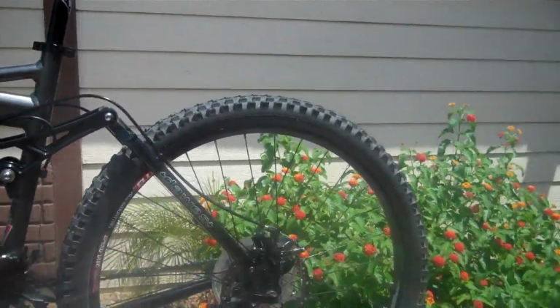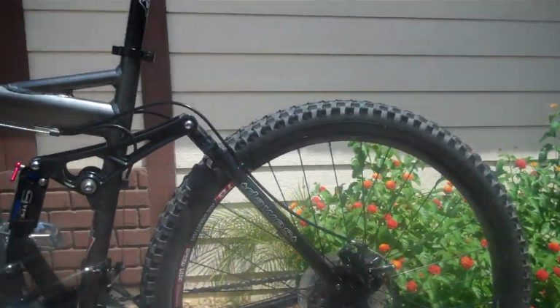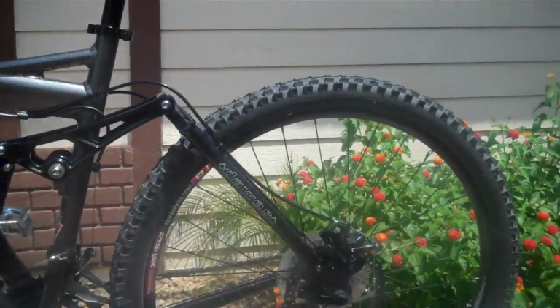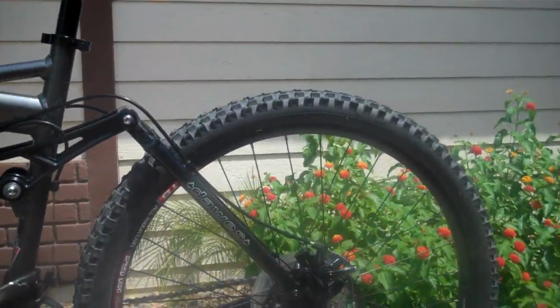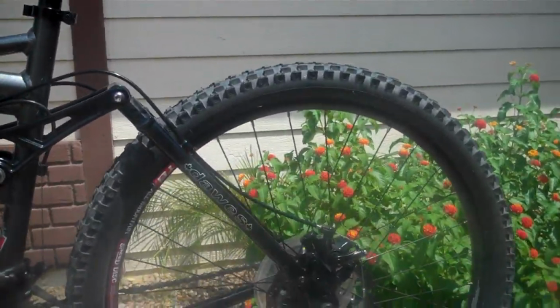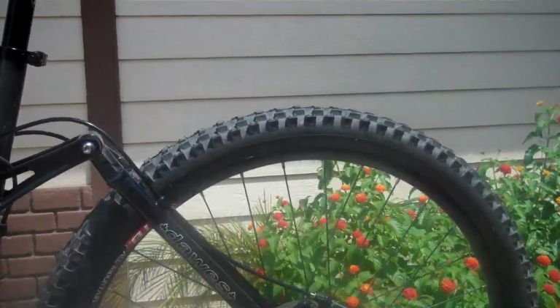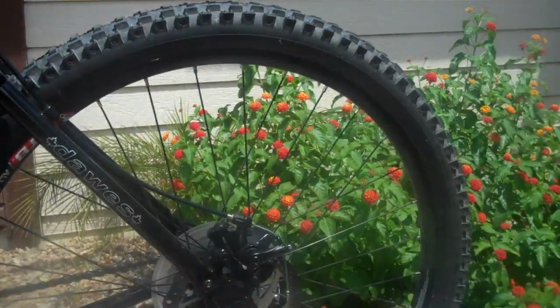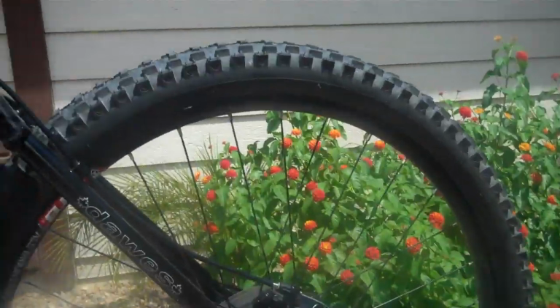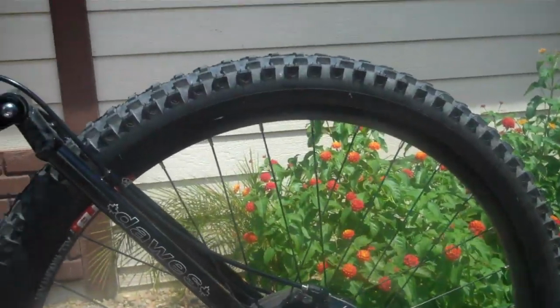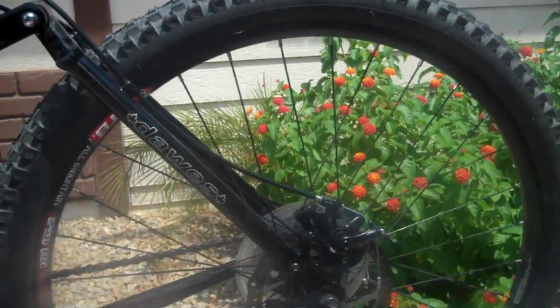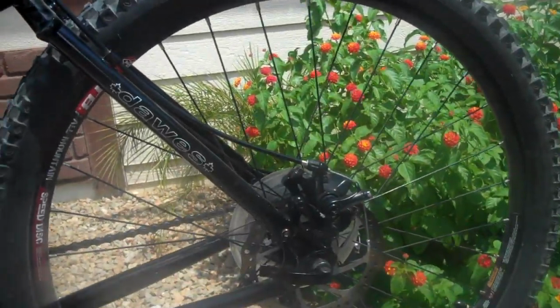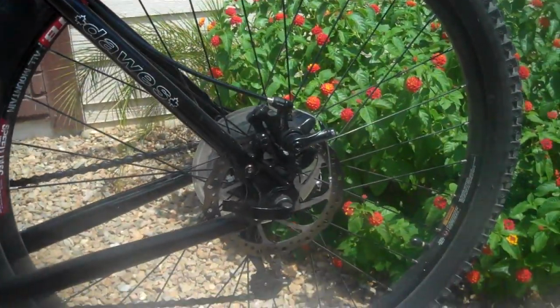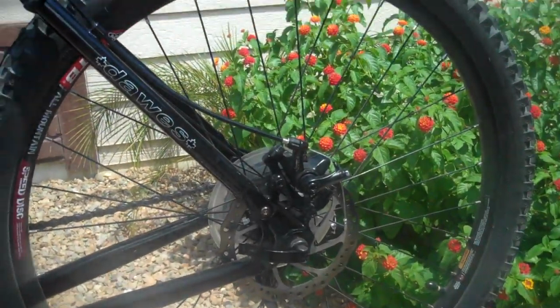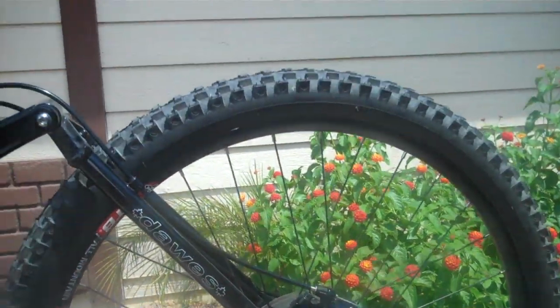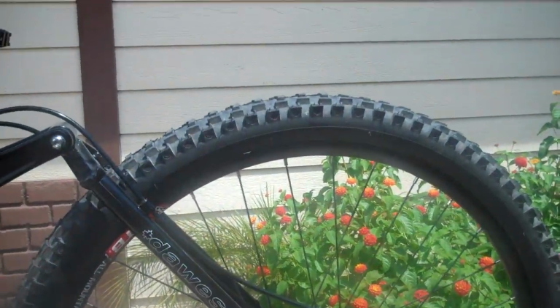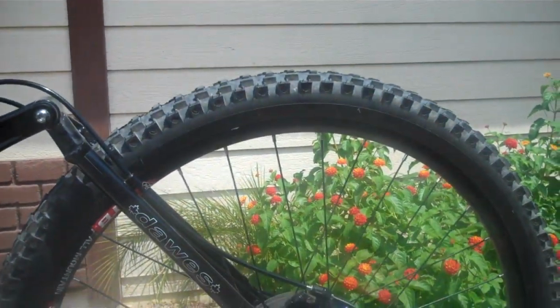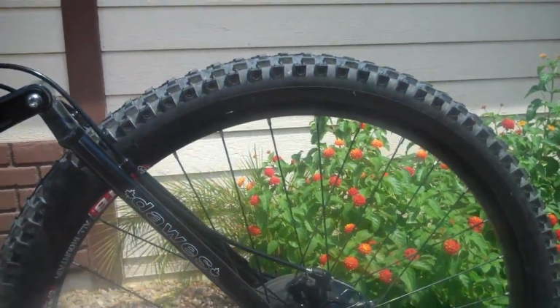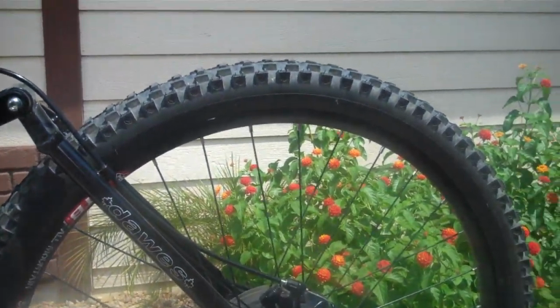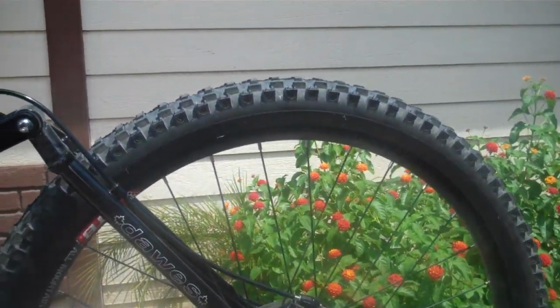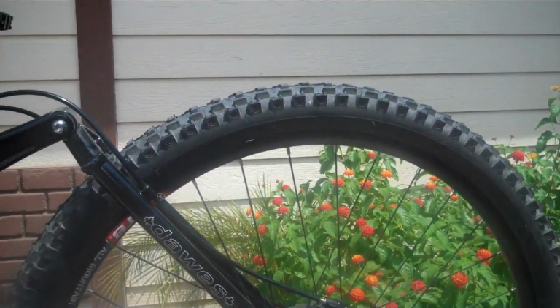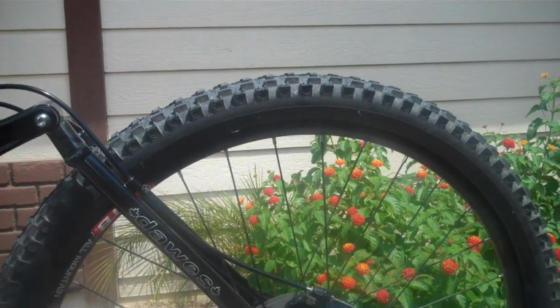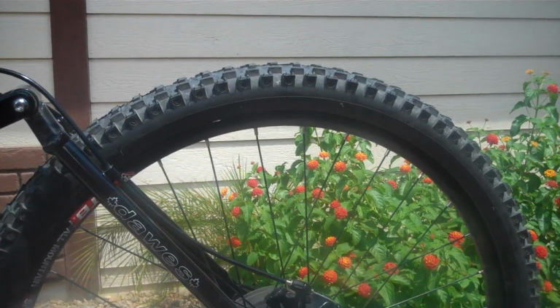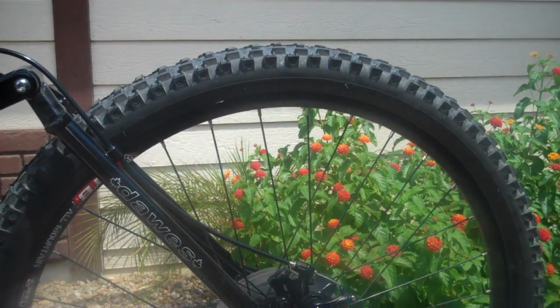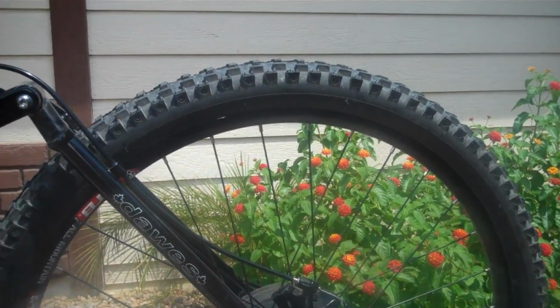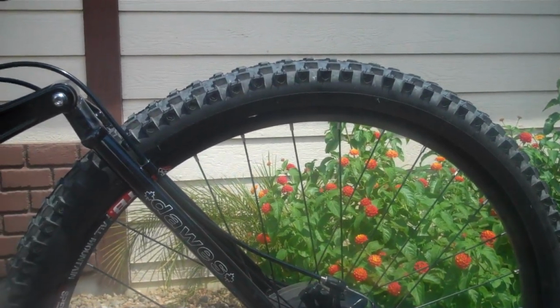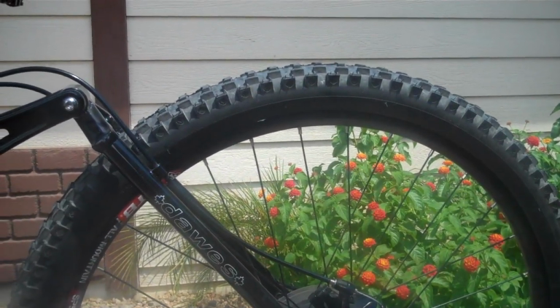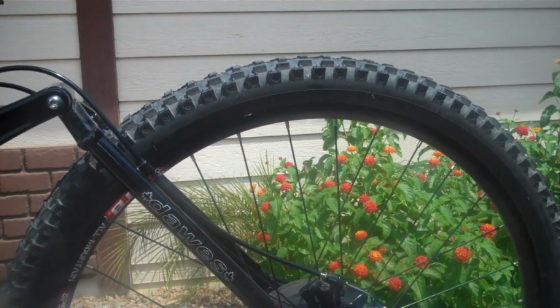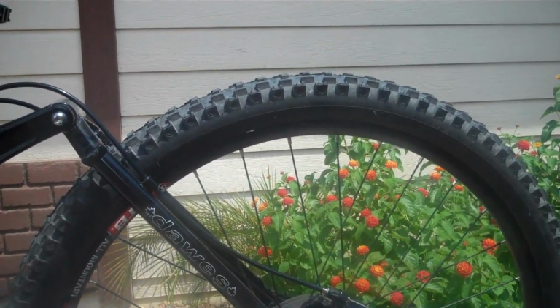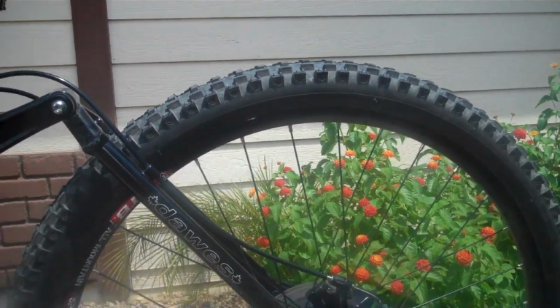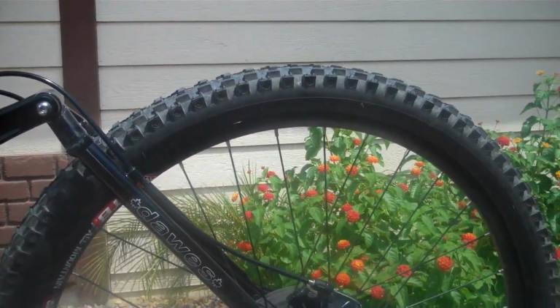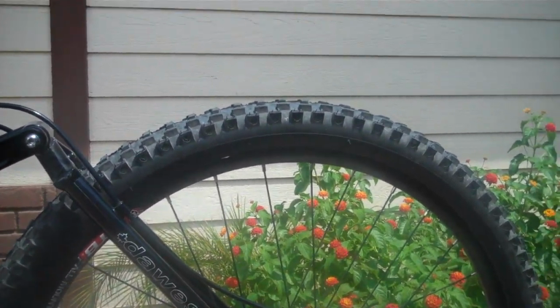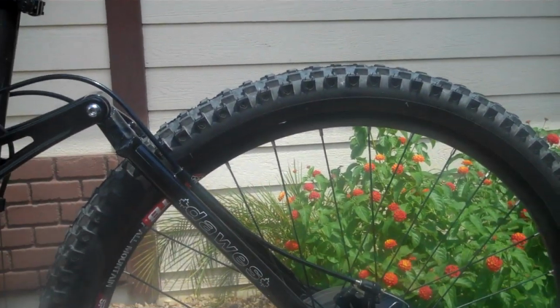I've done some light upgrades and got rid of some of the crummy components that come on it. All the components that do come on it are brand name components, just kind of the bottom of the line of those brand name components.